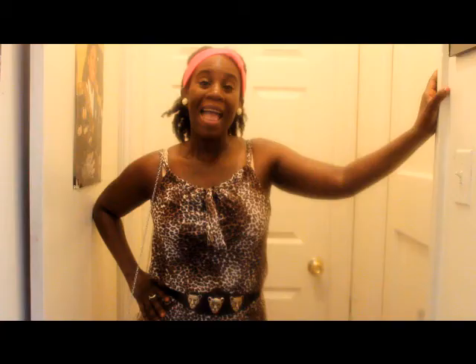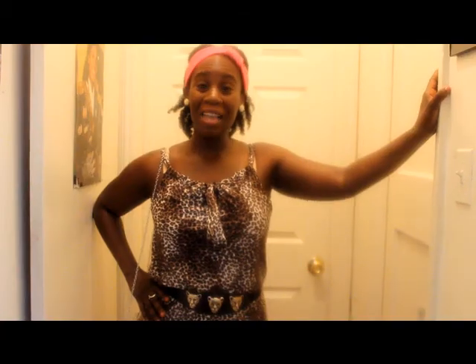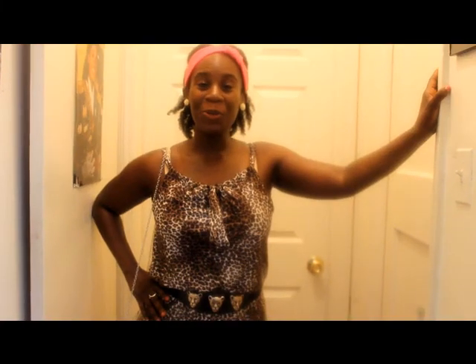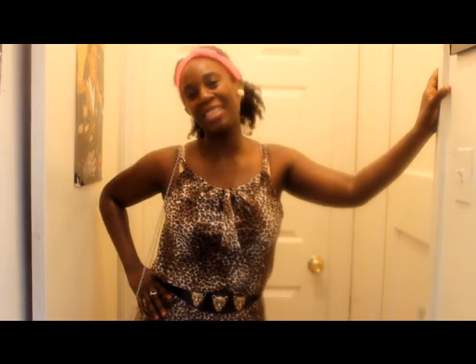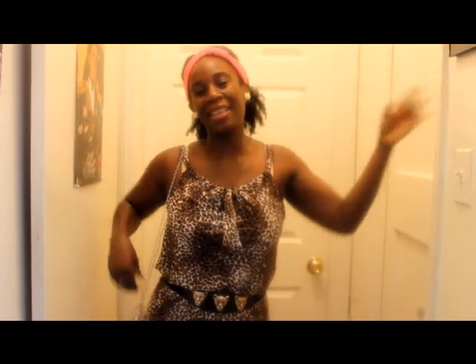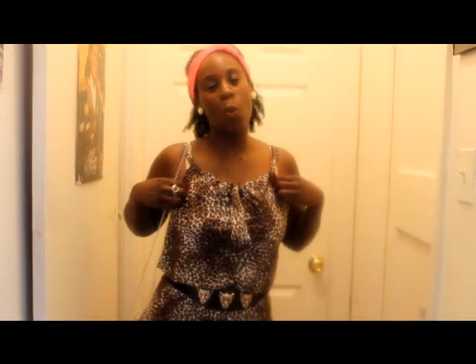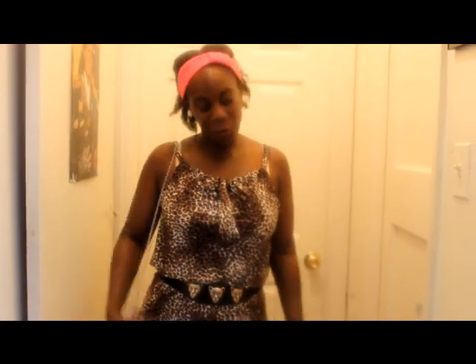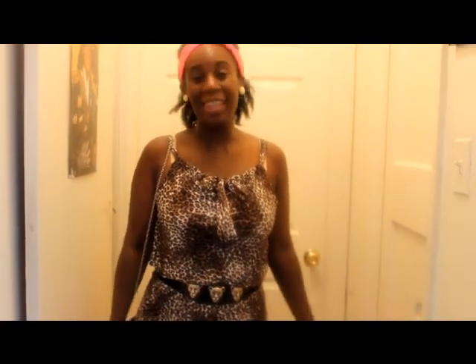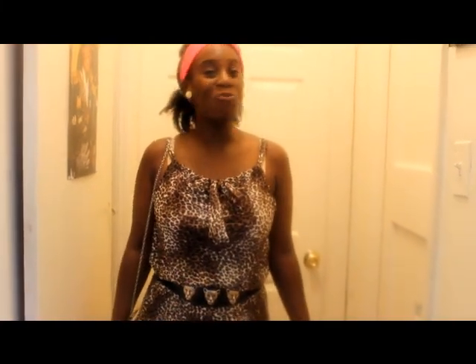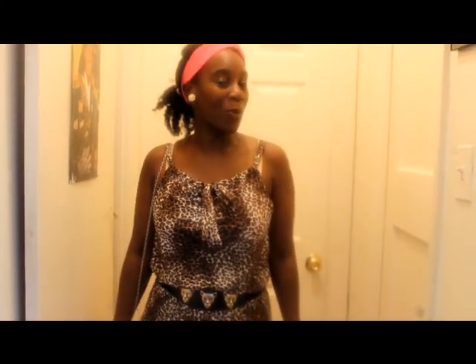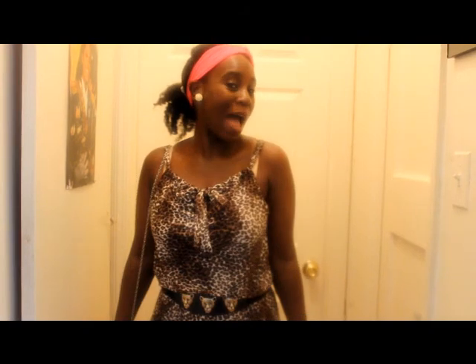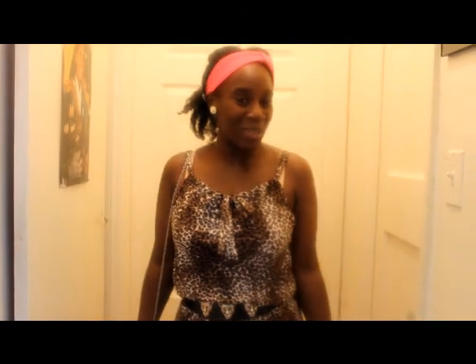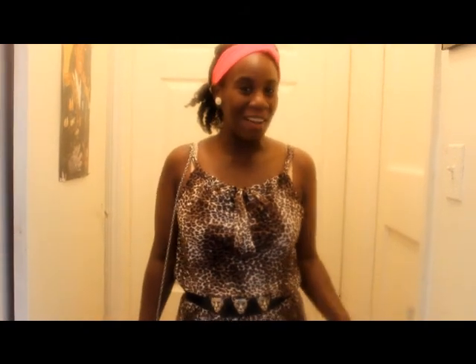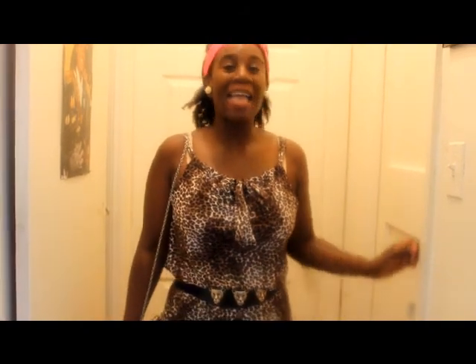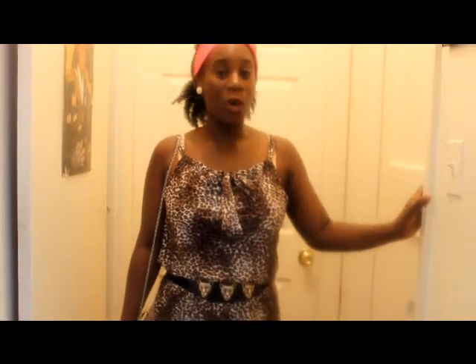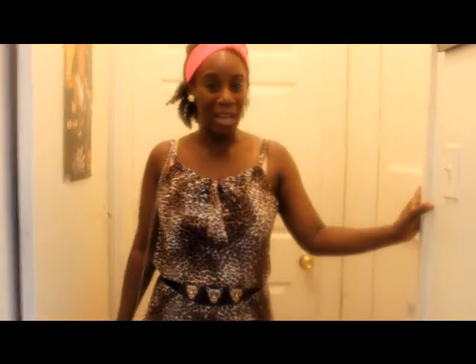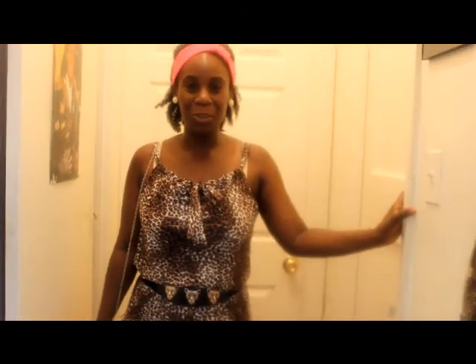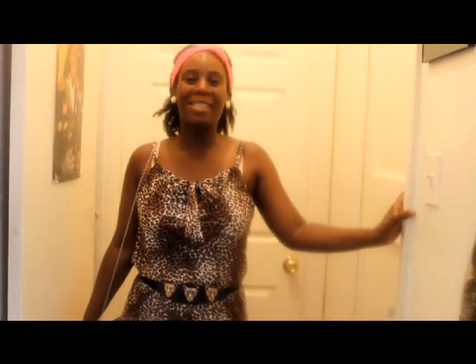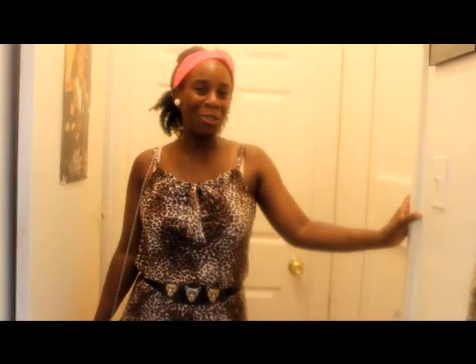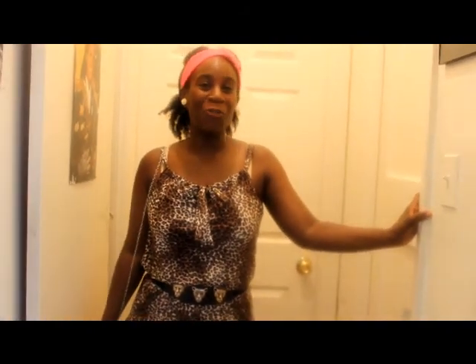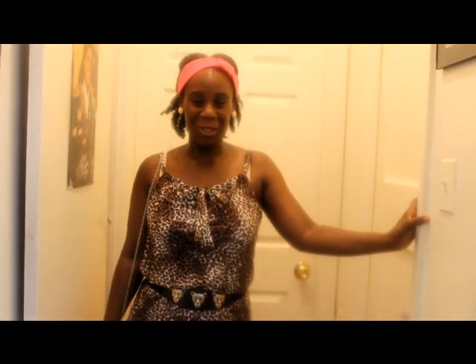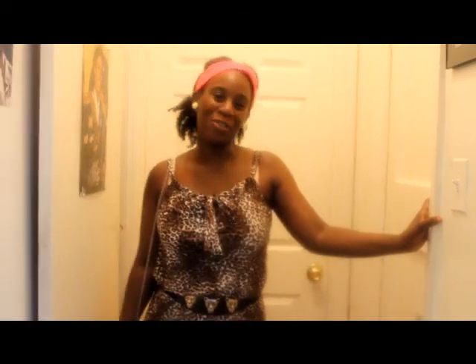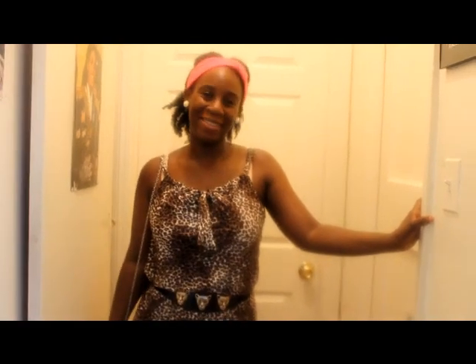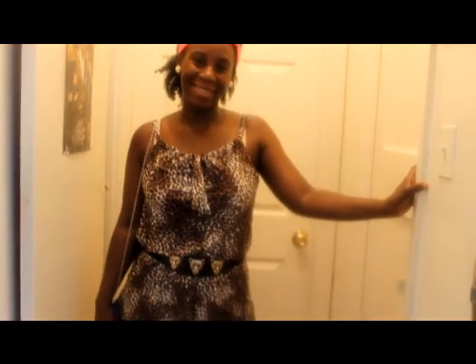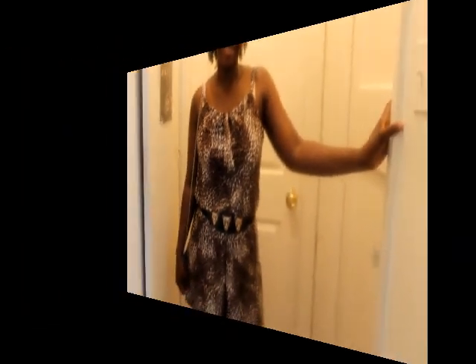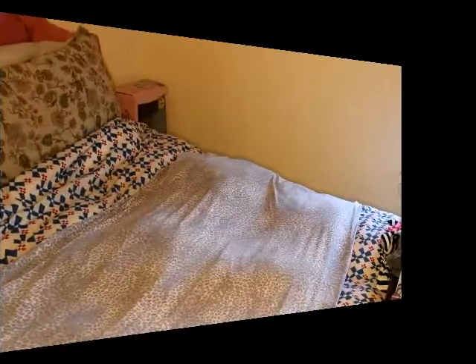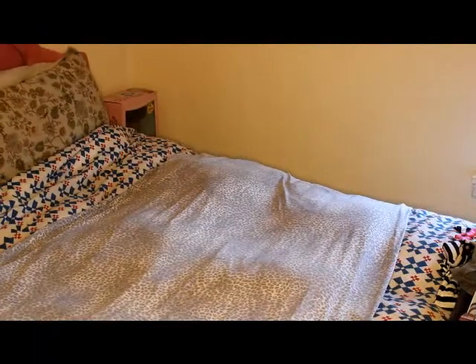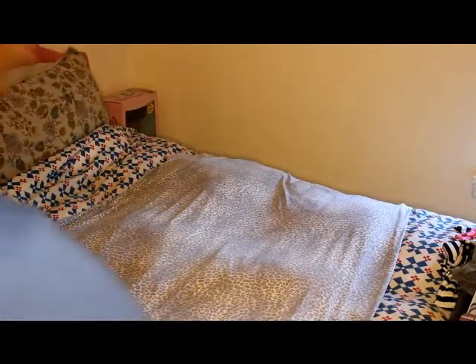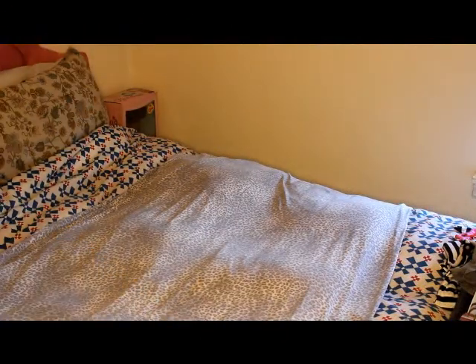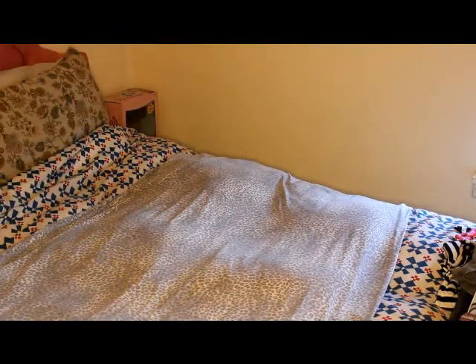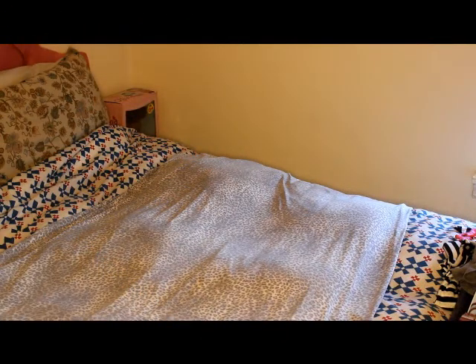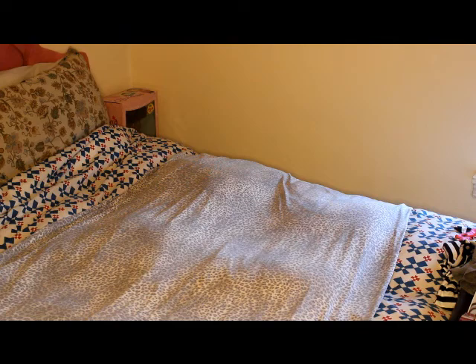Hey YouTube! I just made this wonderful and lovely romper which I absolutely love. If you want to learn how to make it too, stay tuned for this tutorial. I will be doing a romper today — I'll be sewing a romper.